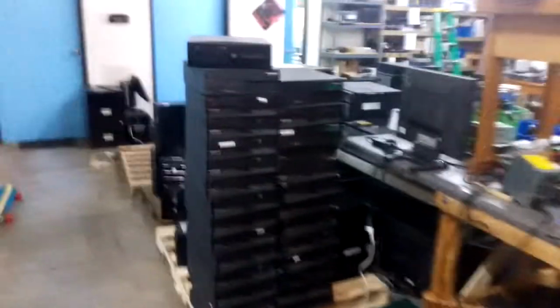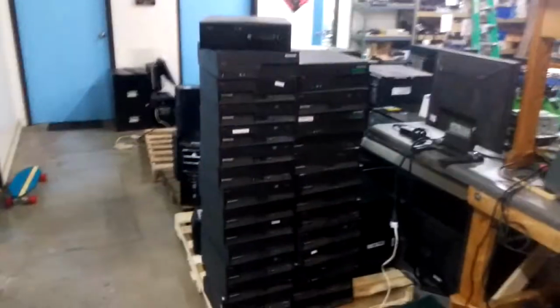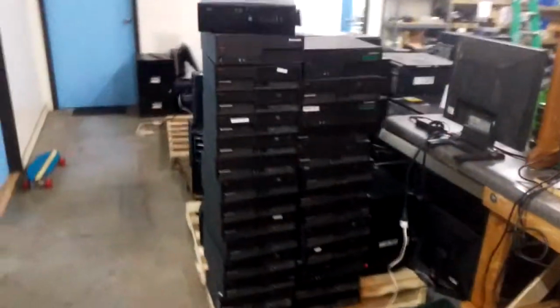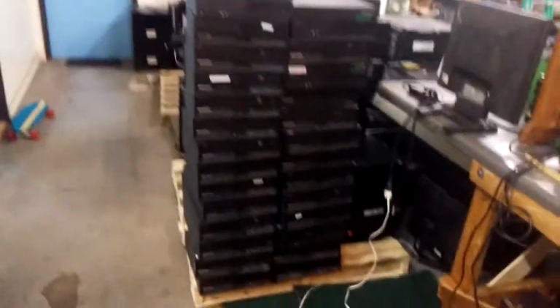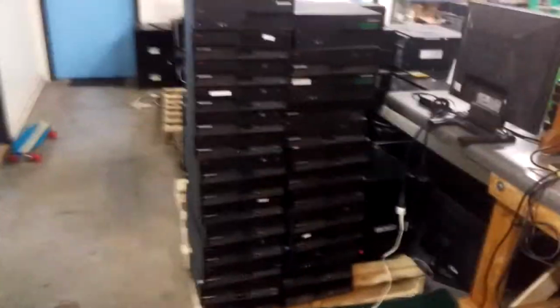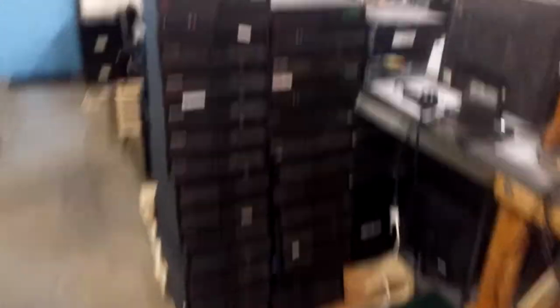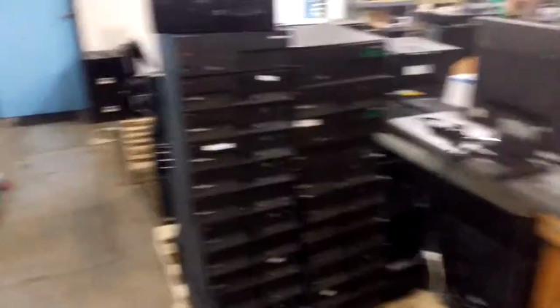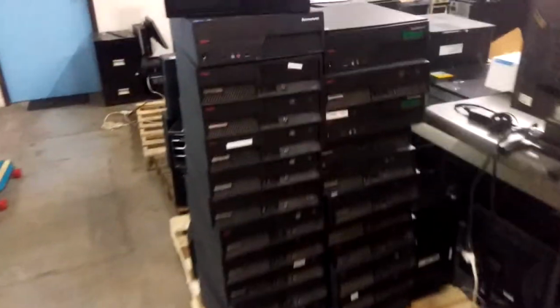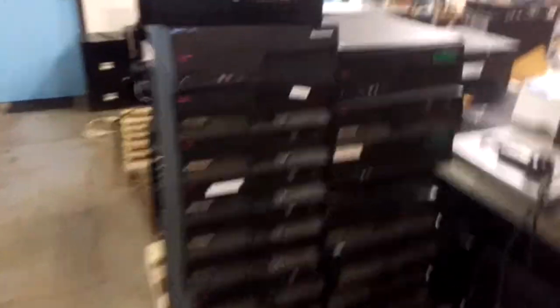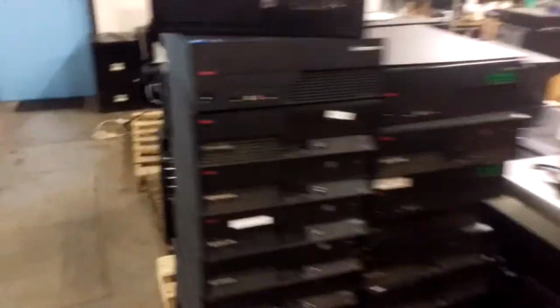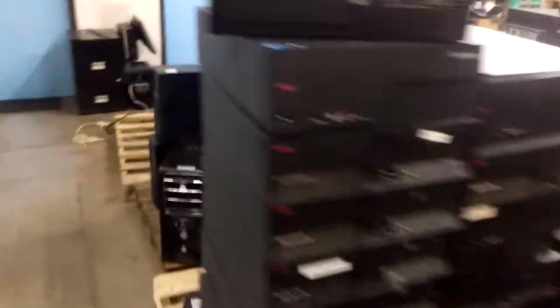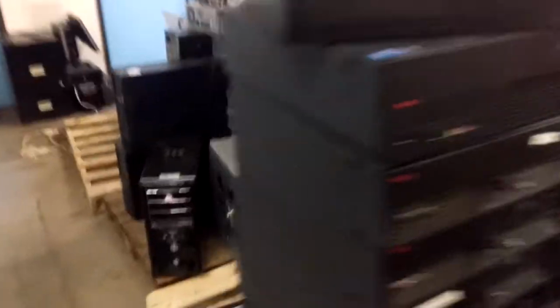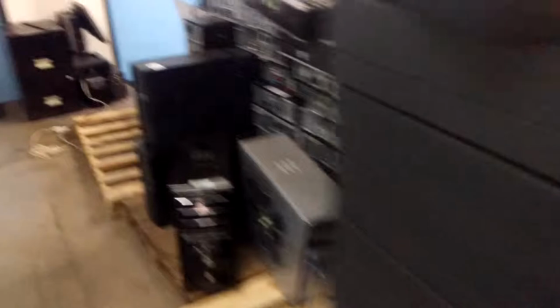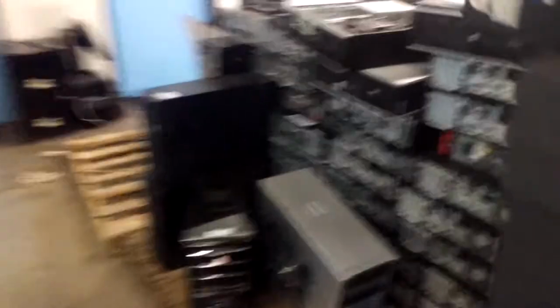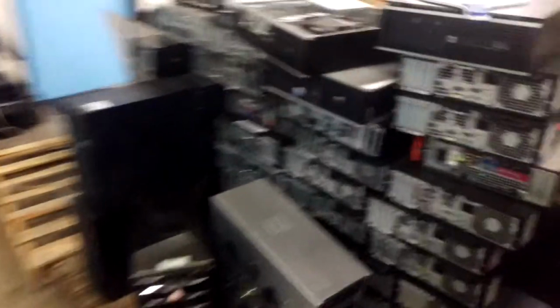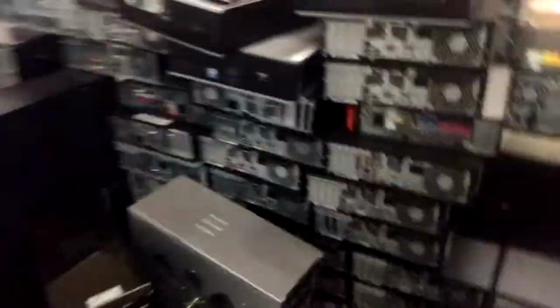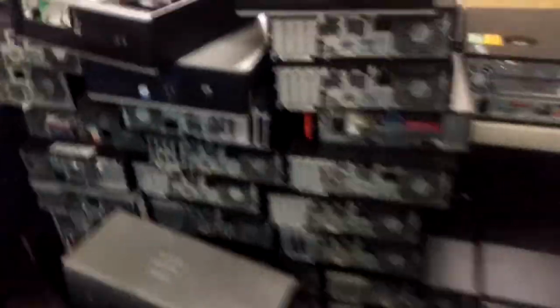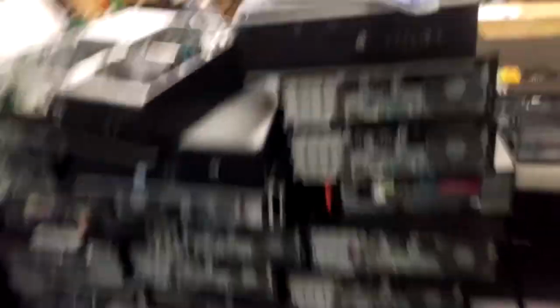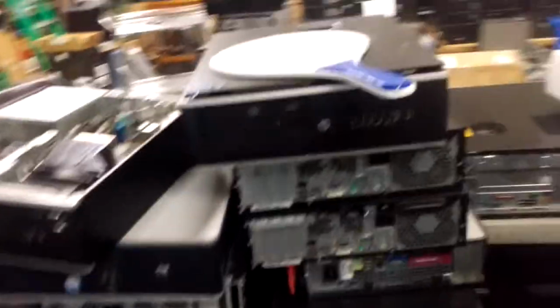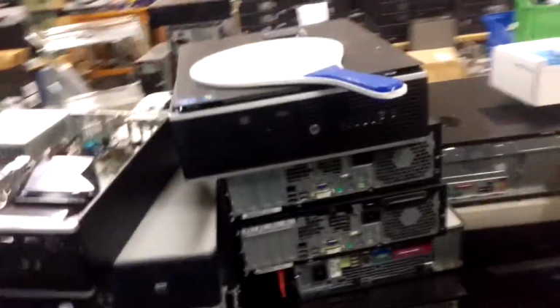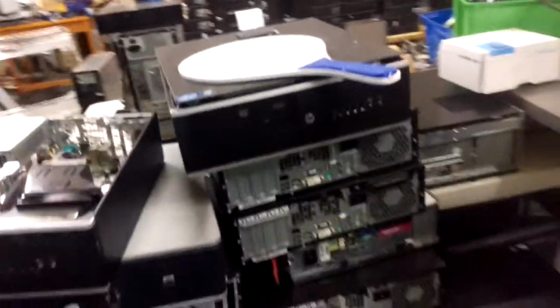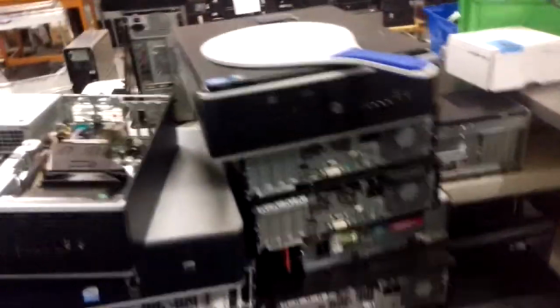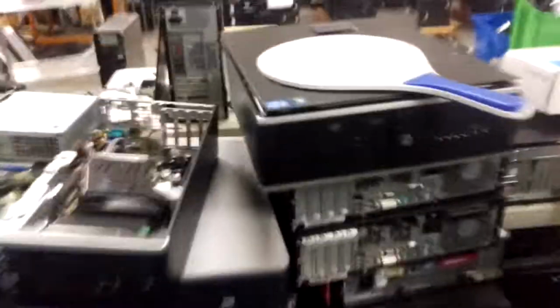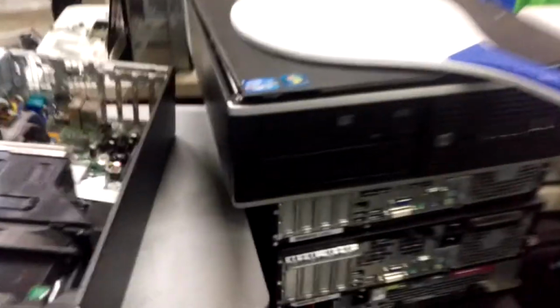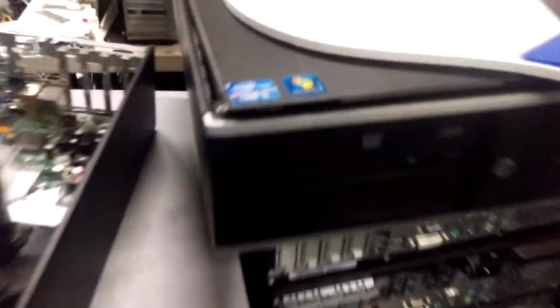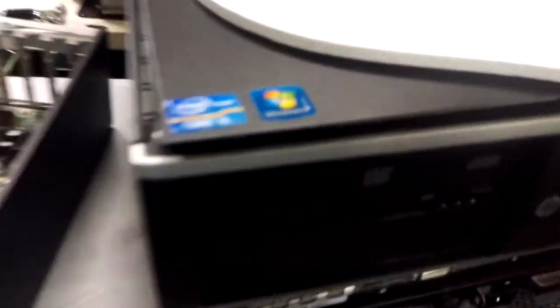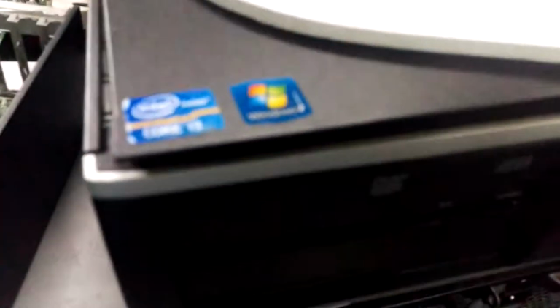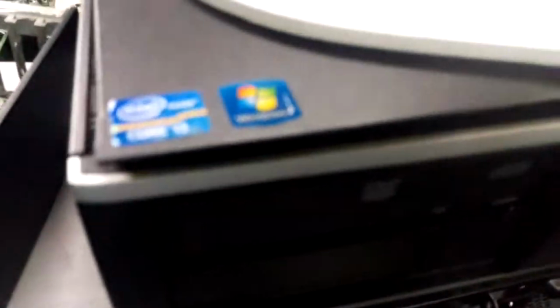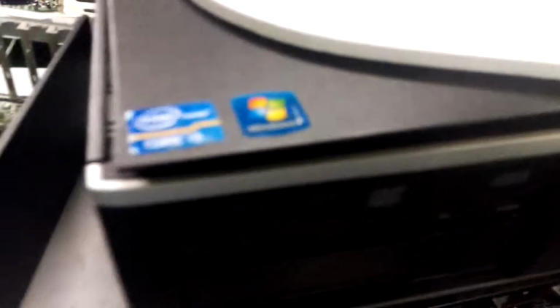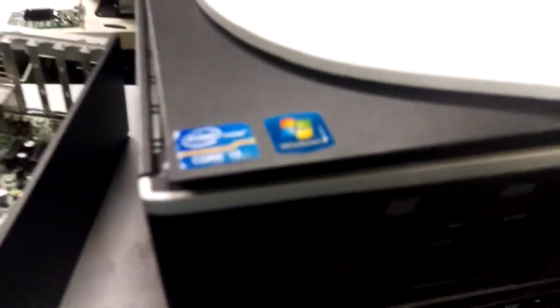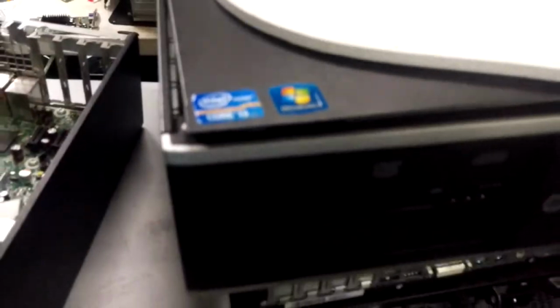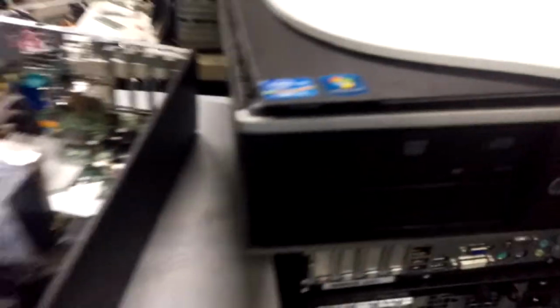Here is a stack of Lenovo computers — these are nice ones. And here are our HP series. The vast majority of these are actually Core i3 processors.